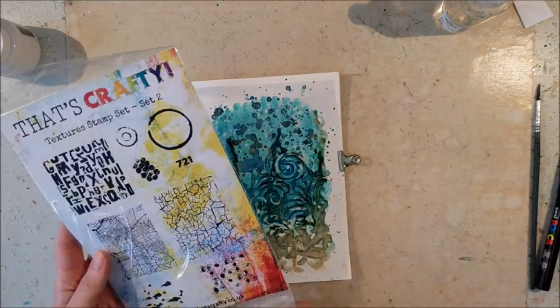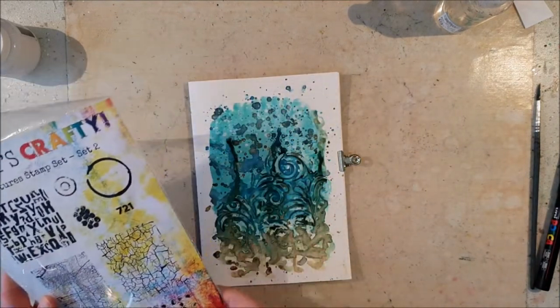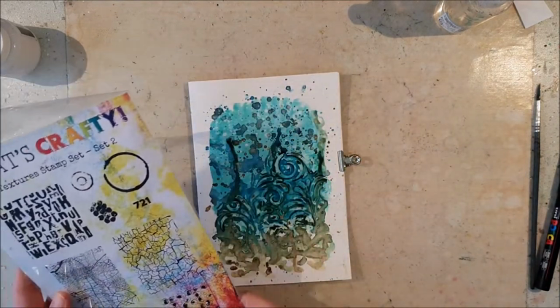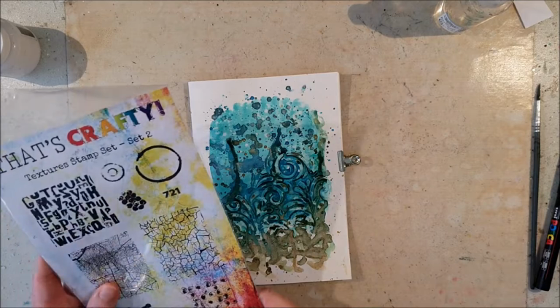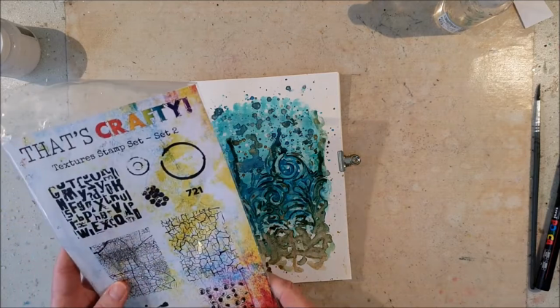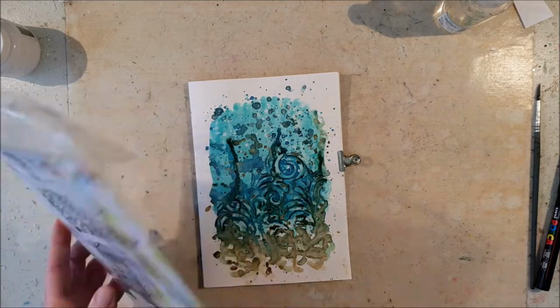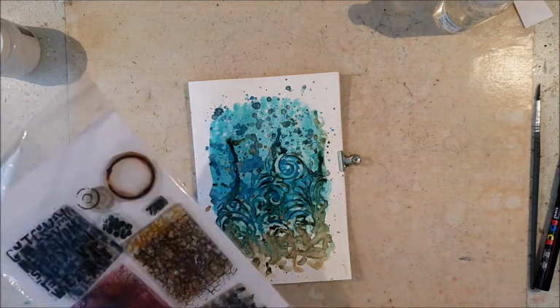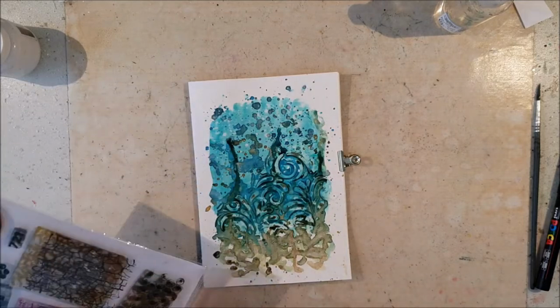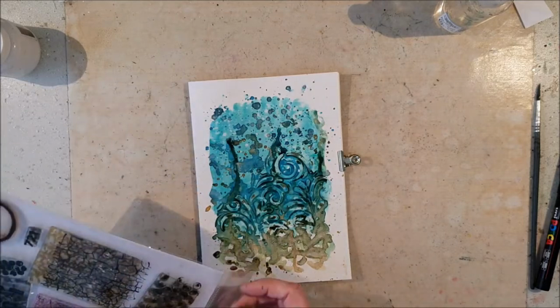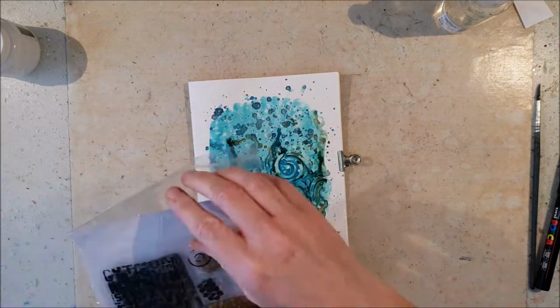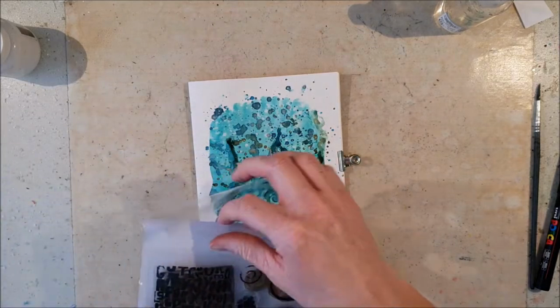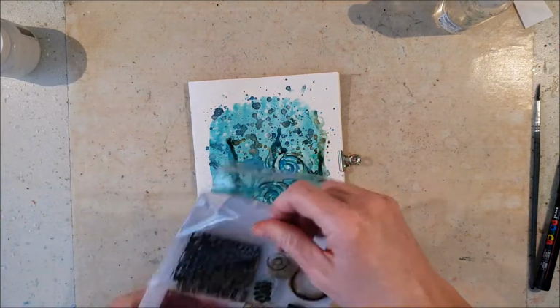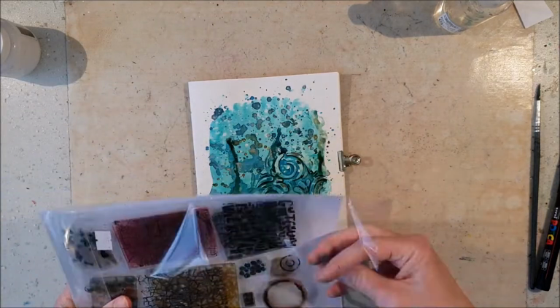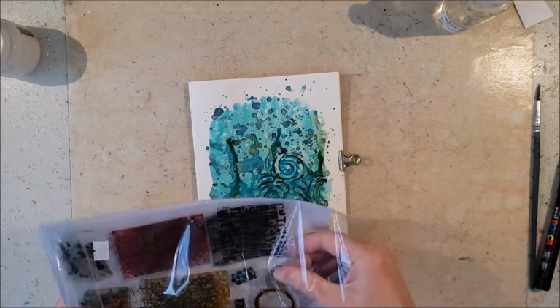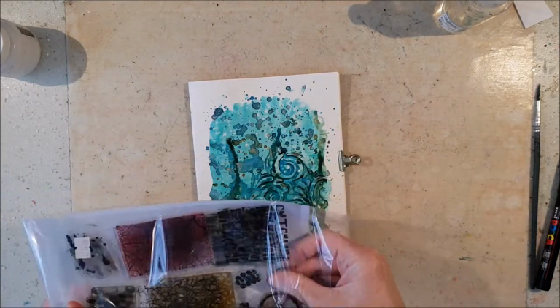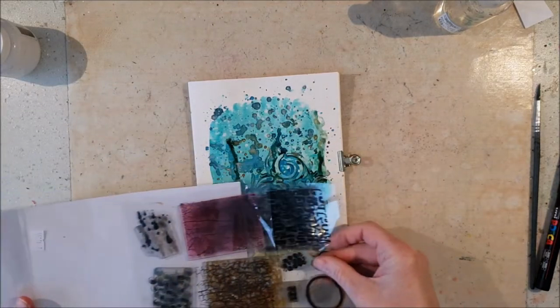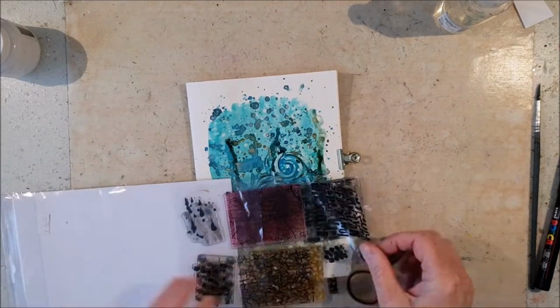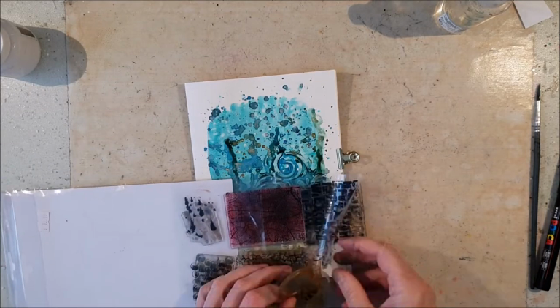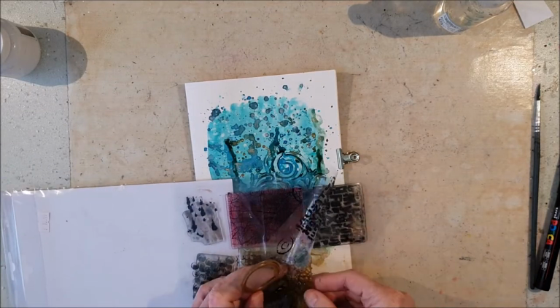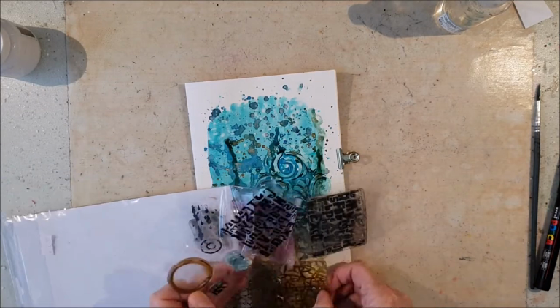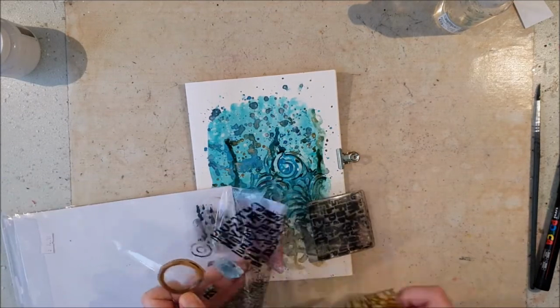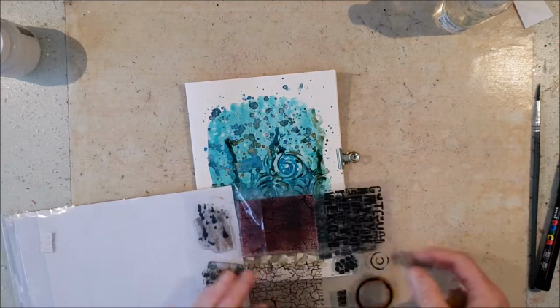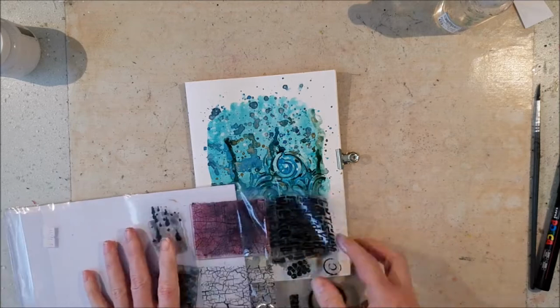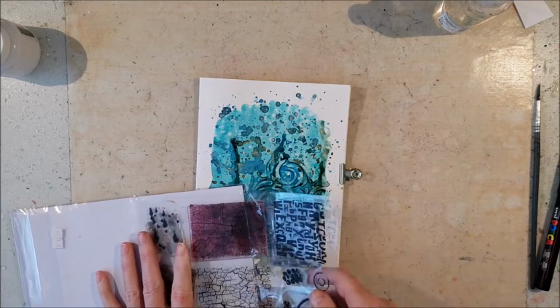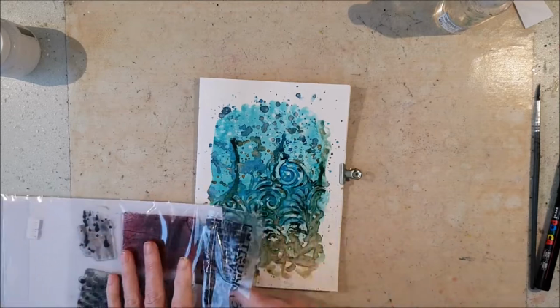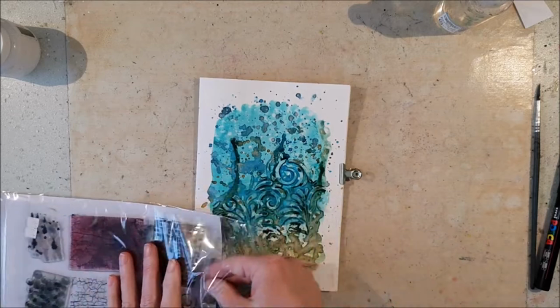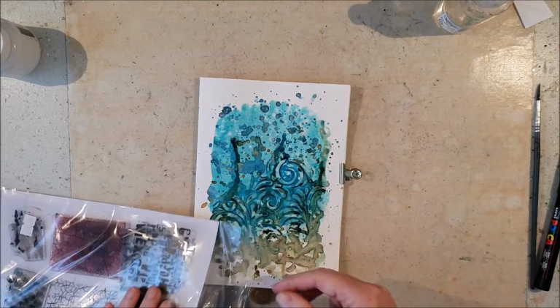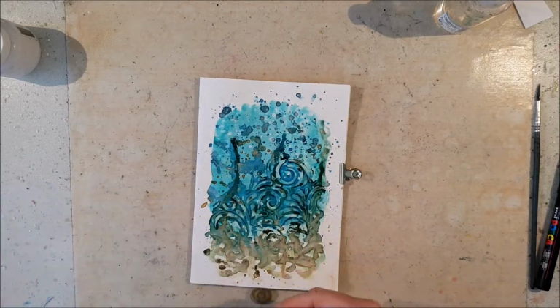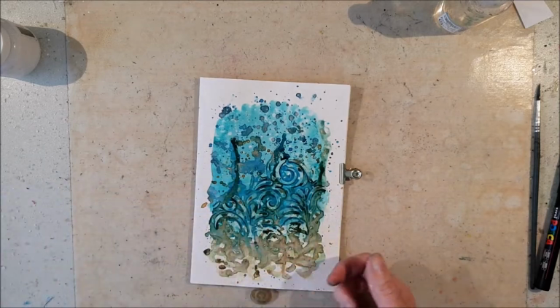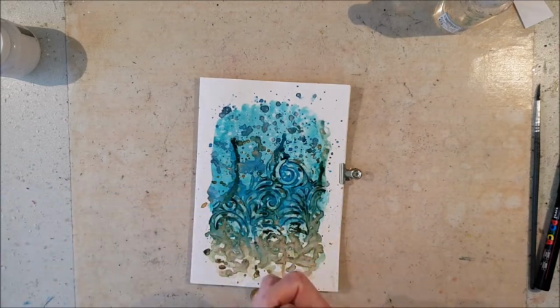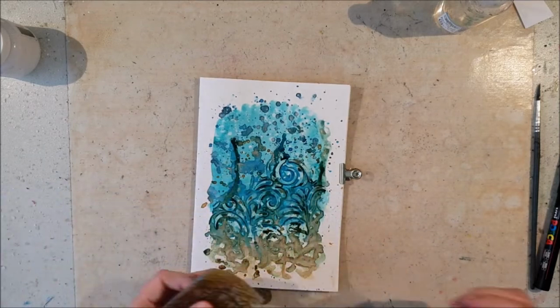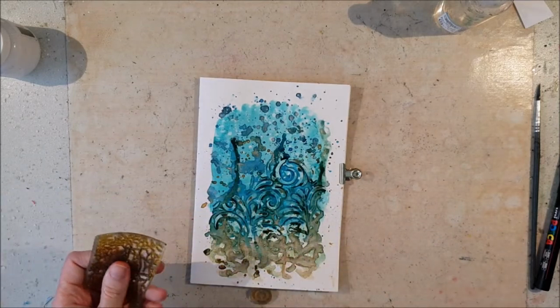I used the Dutch Crafty textures collection stamp set number two to add some texture in the background.